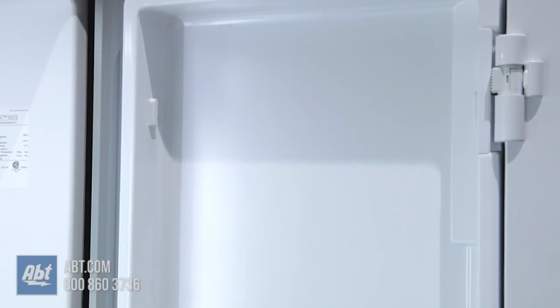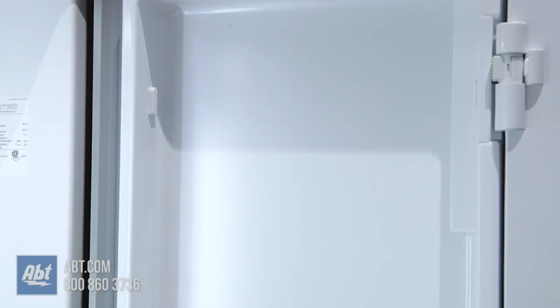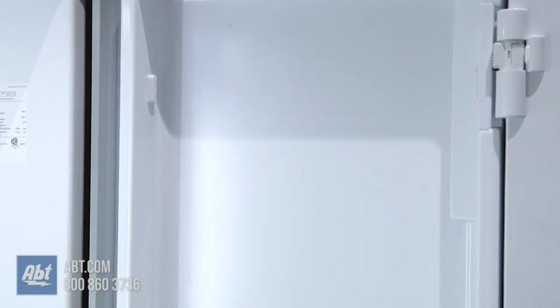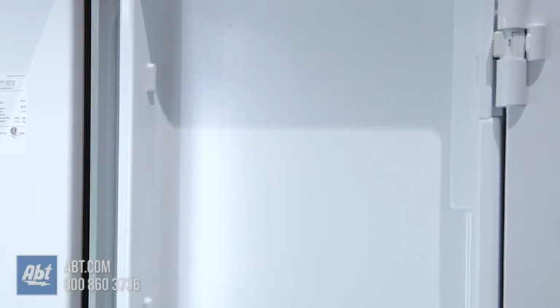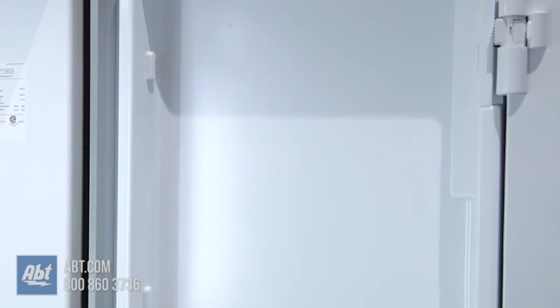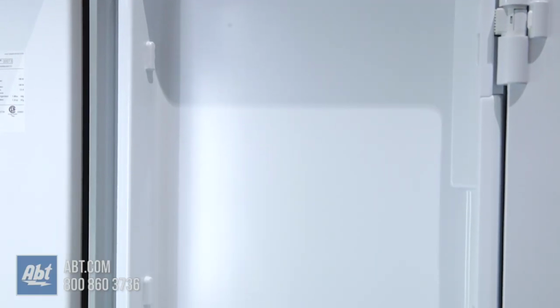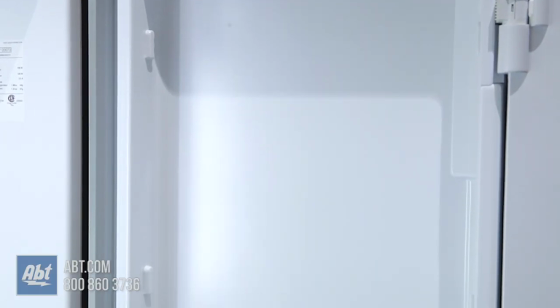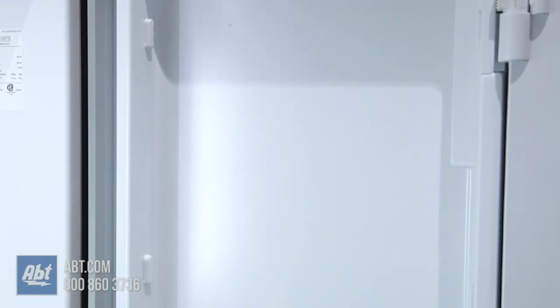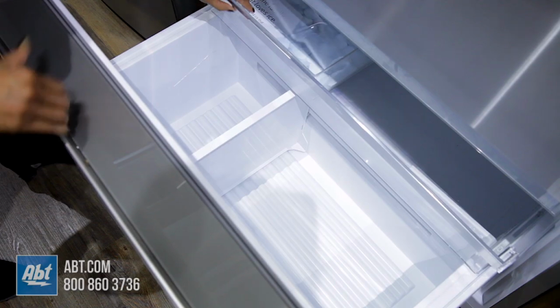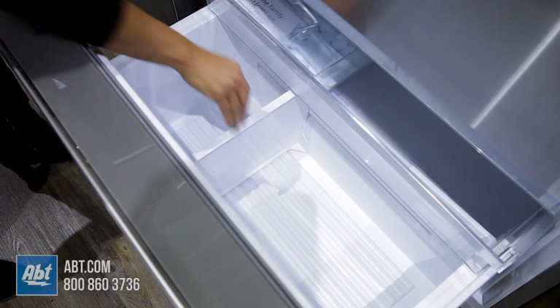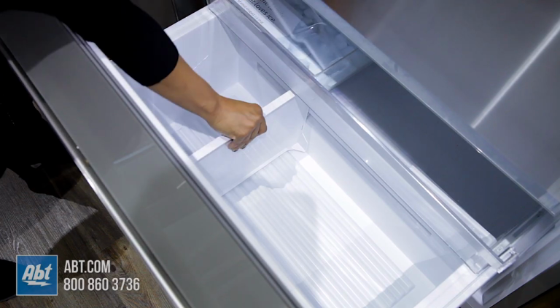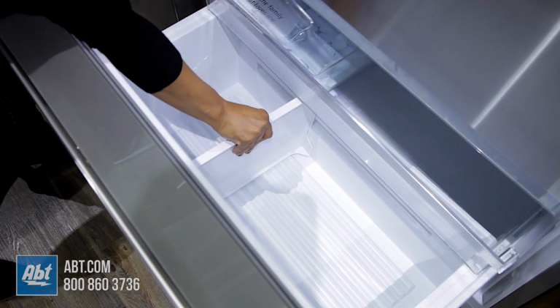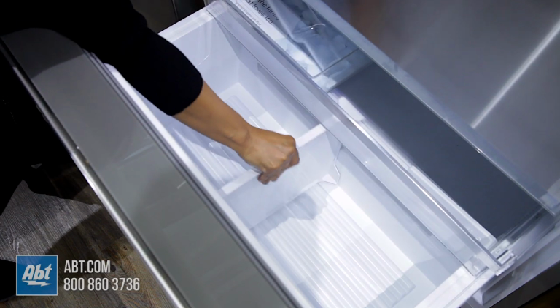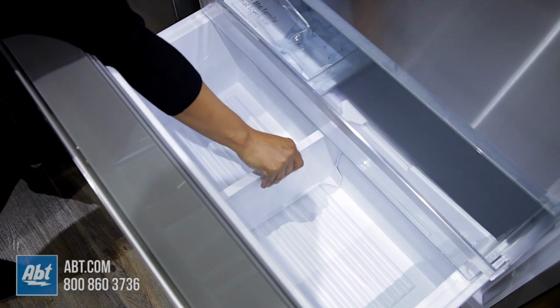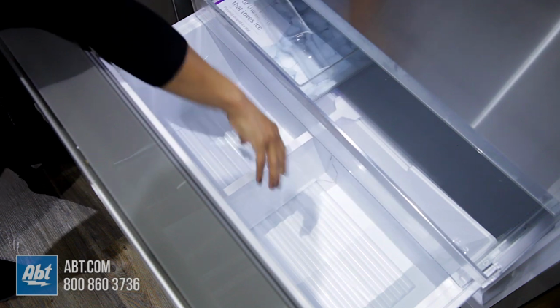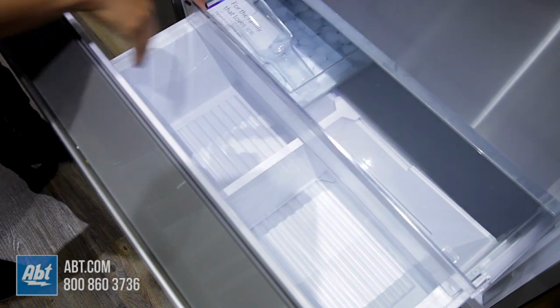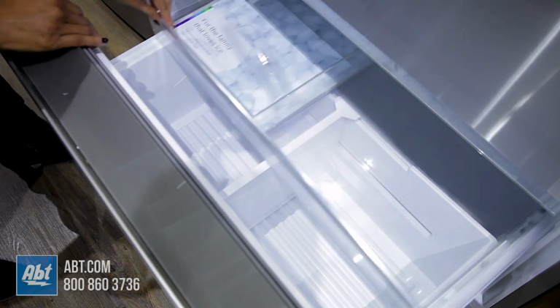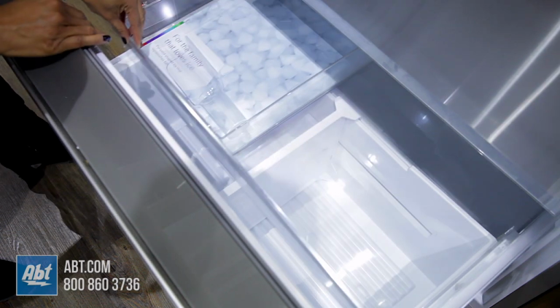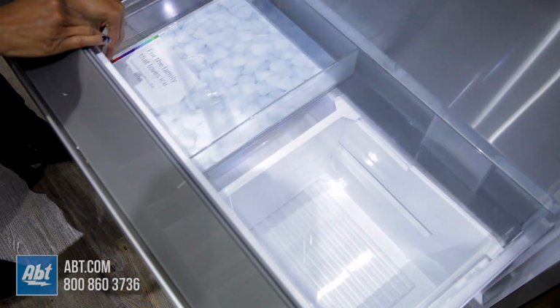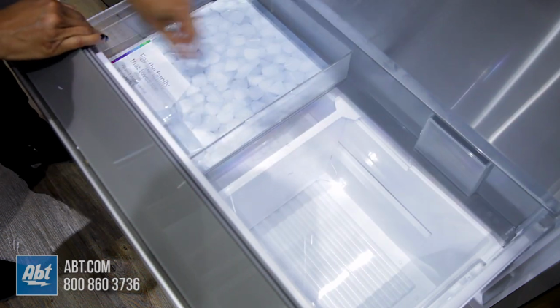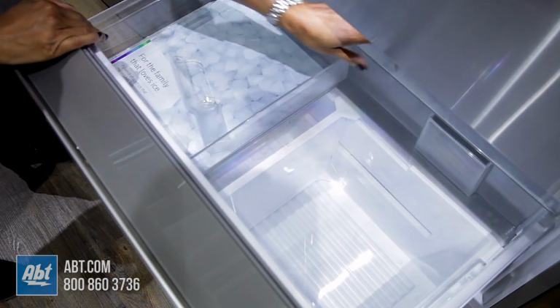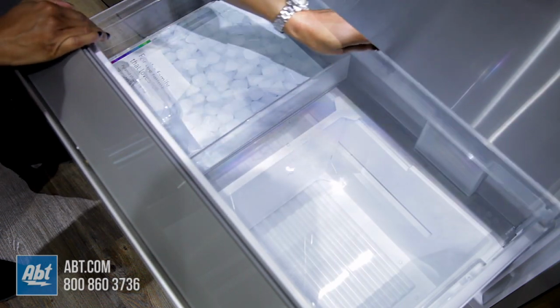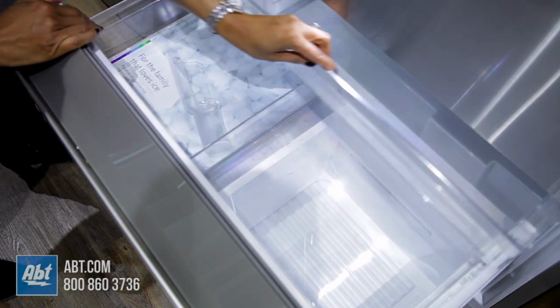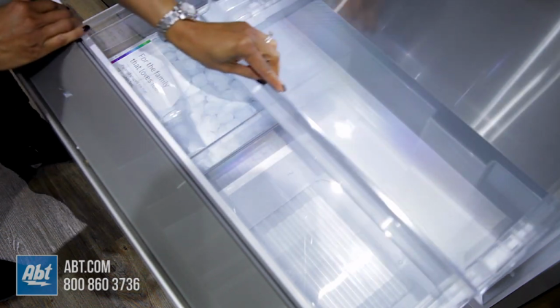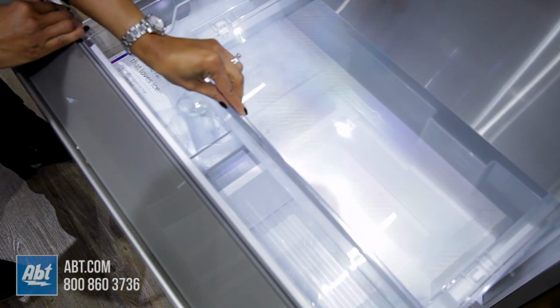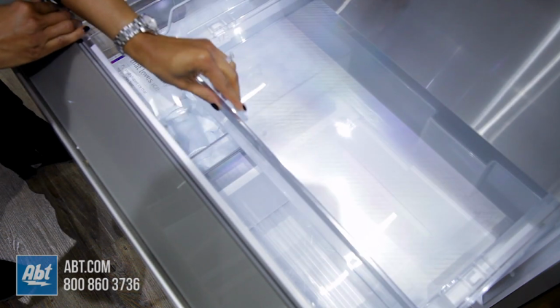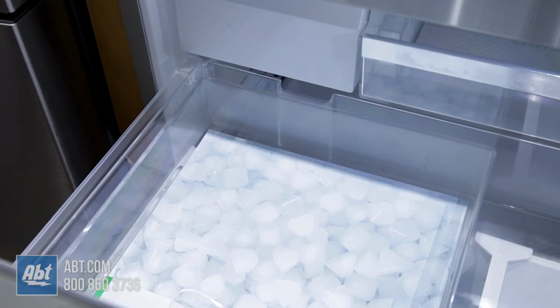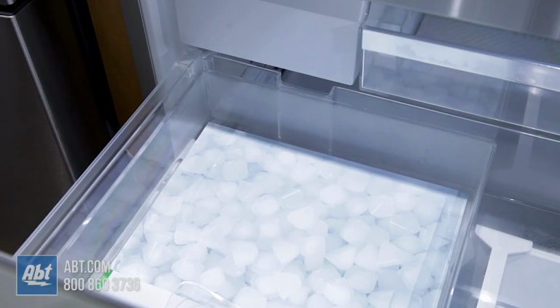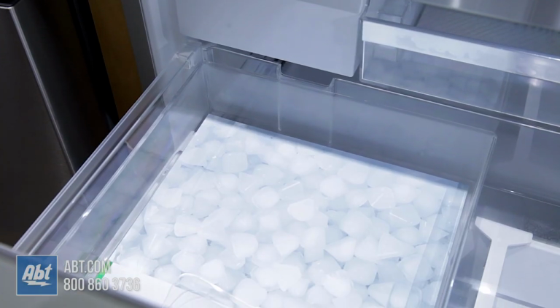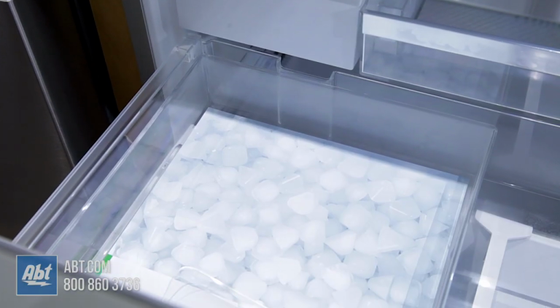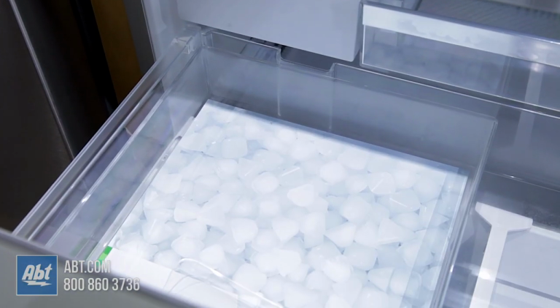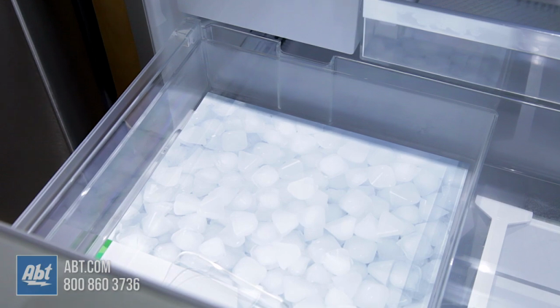All bins are removable for cleaning. In the freezer is one full-sized bin with a divider bar, two pull-out drawers, and the ice maker and ice storage.